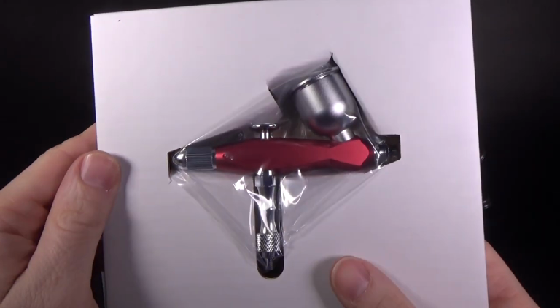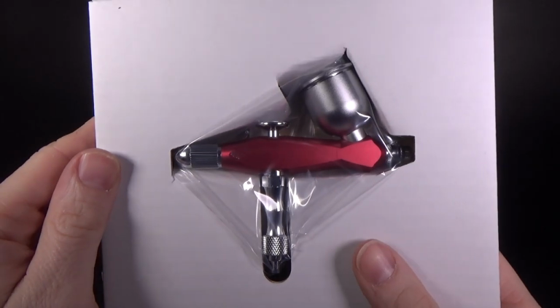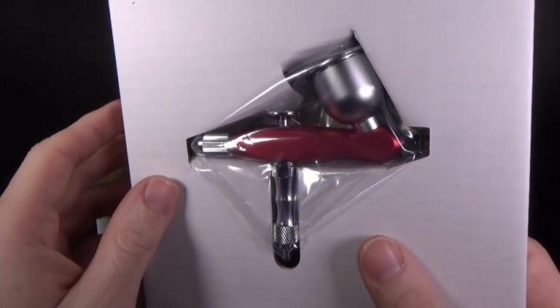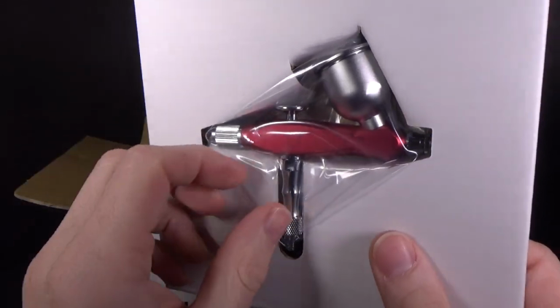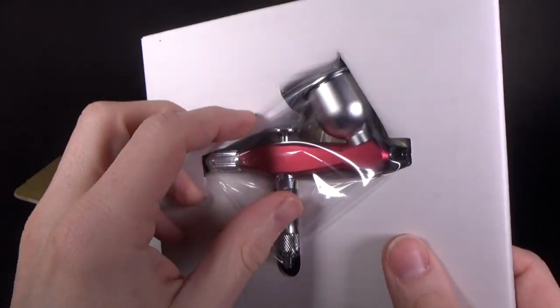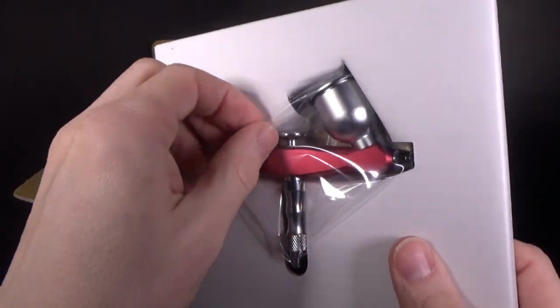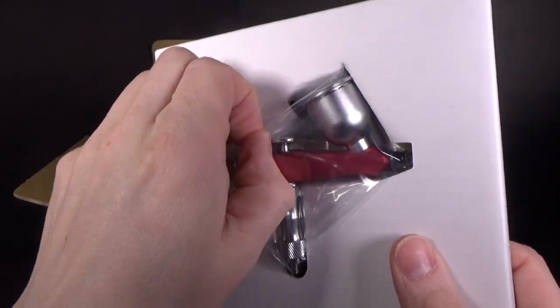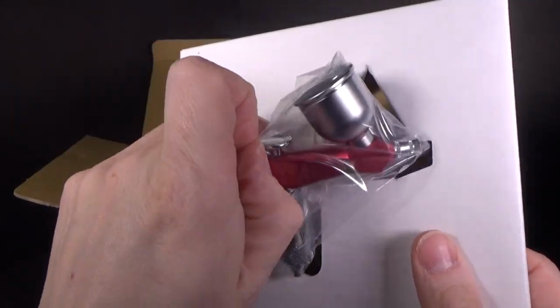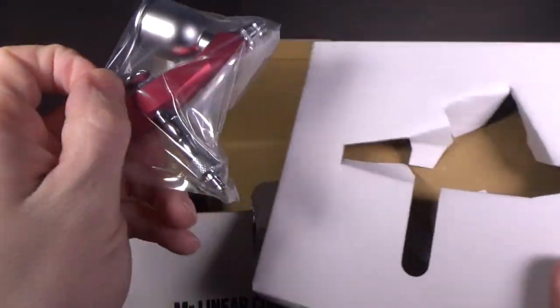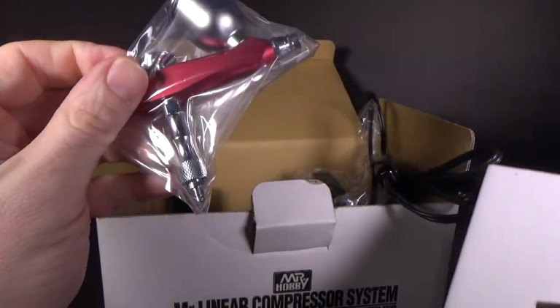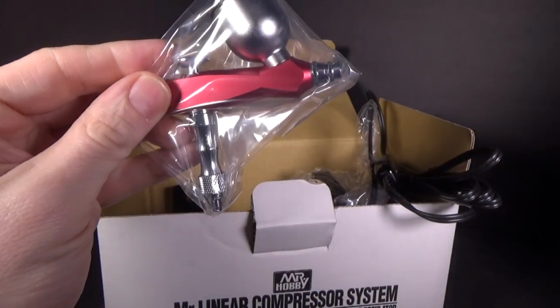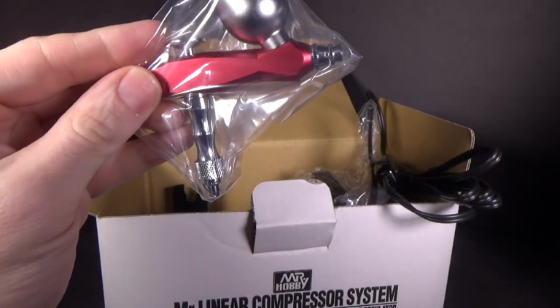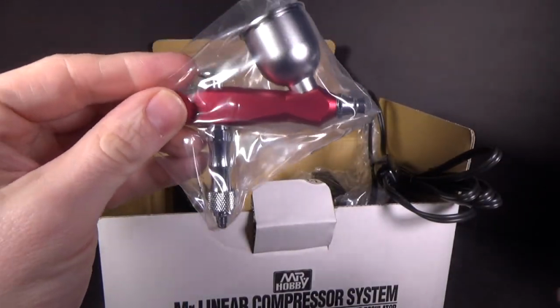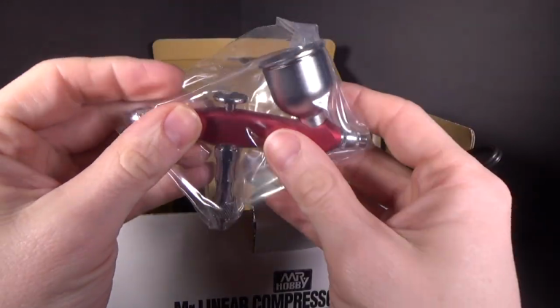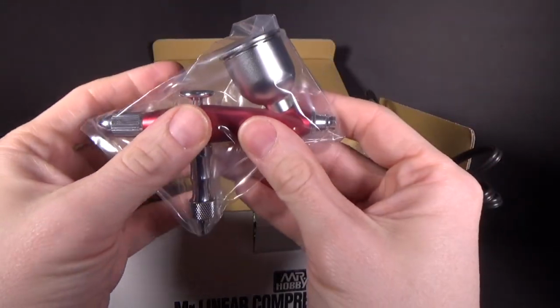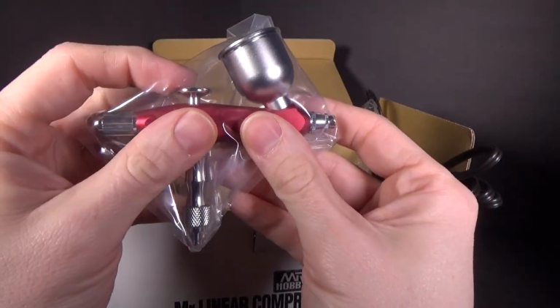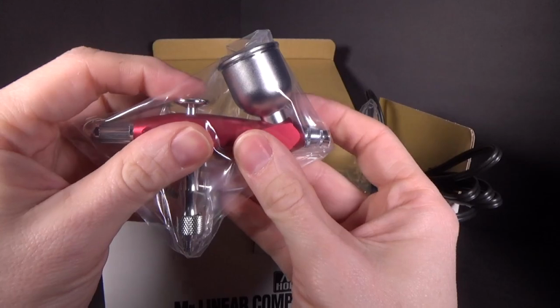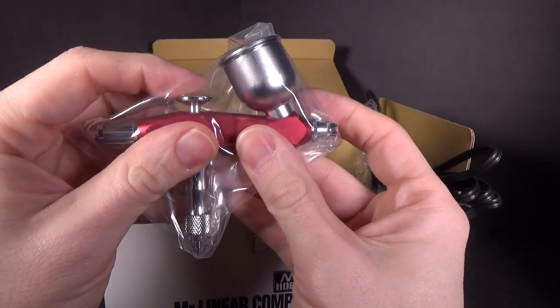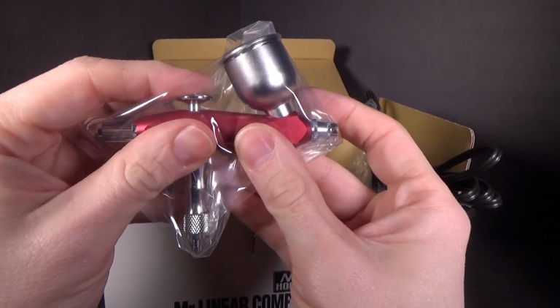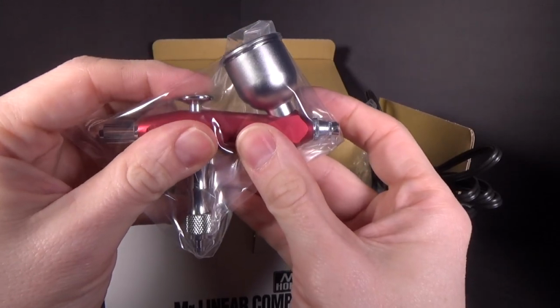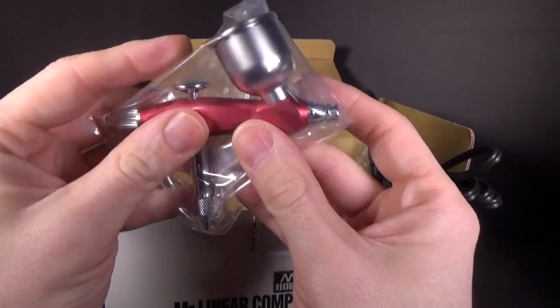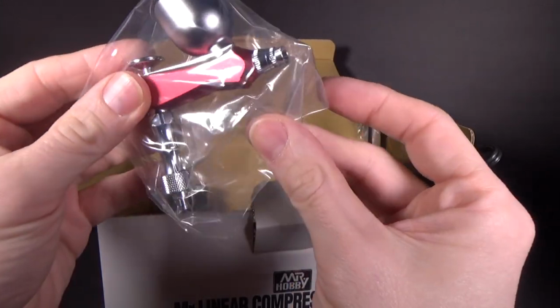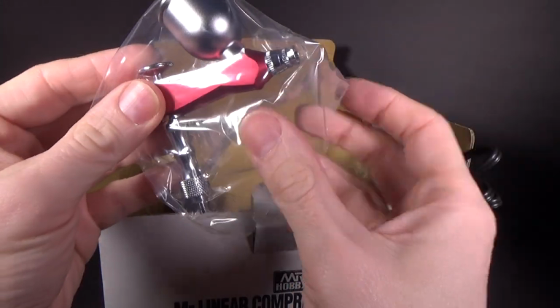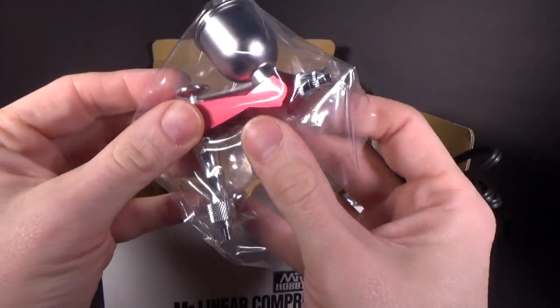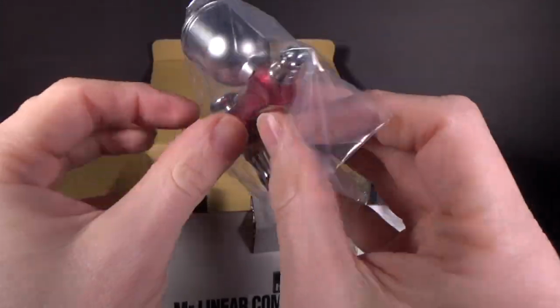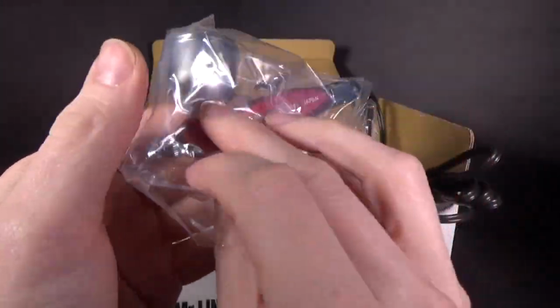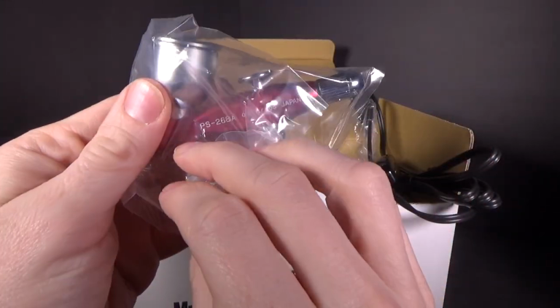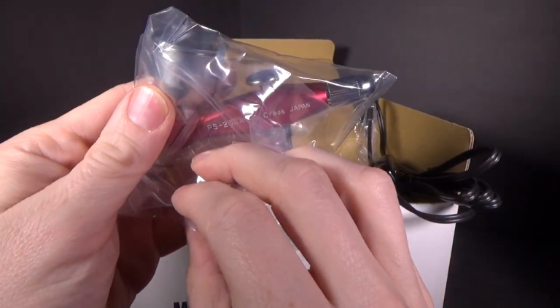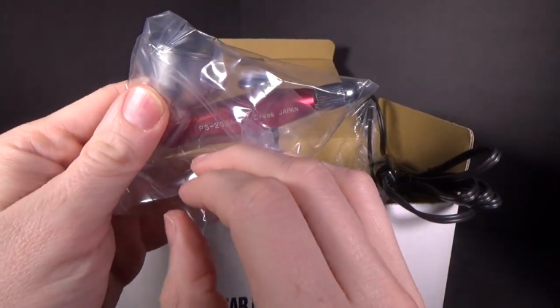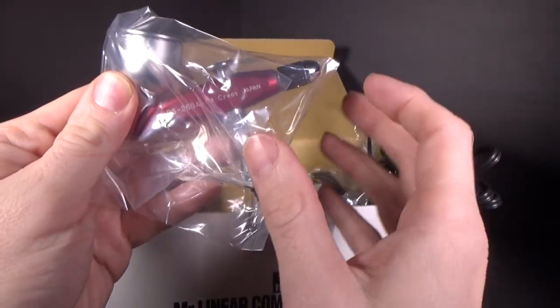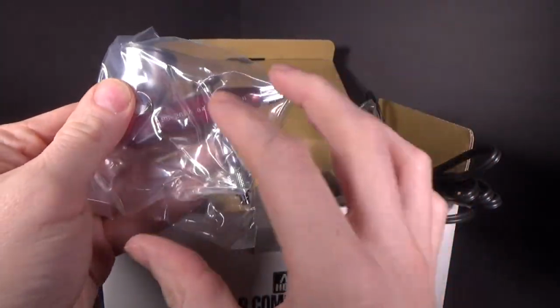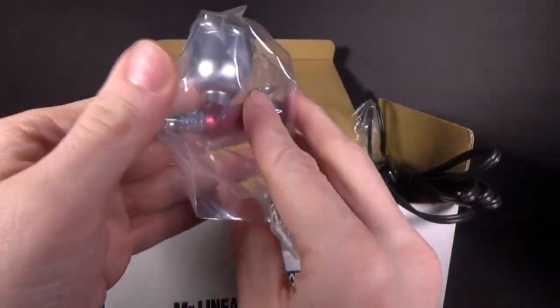Okay, there's the airbrush. It's so cute! I know it's stupid, but it's so cute — look how tiny it is! It's so small.